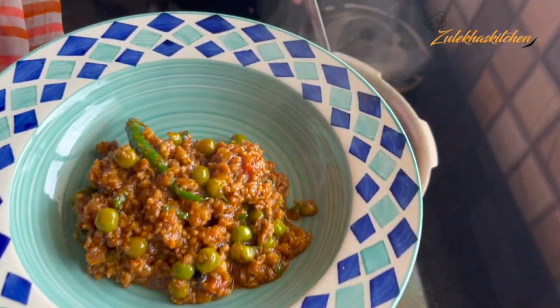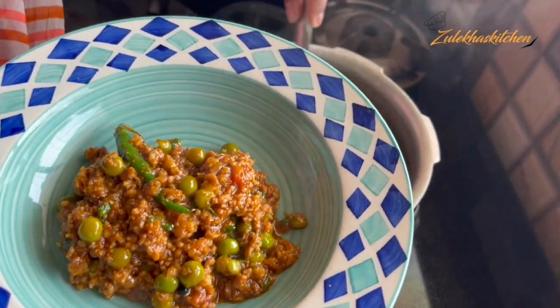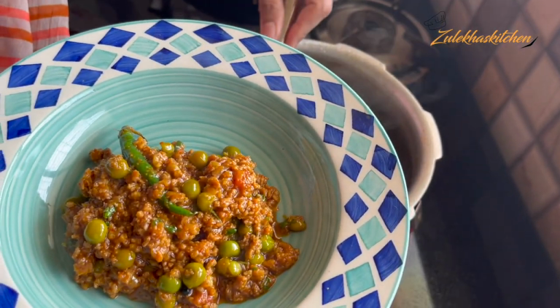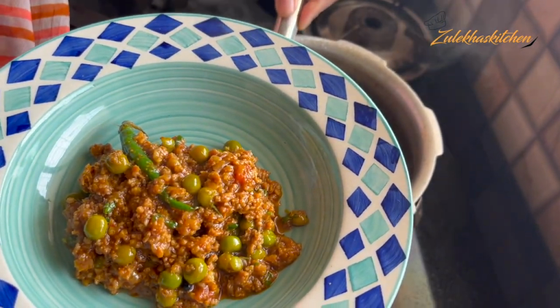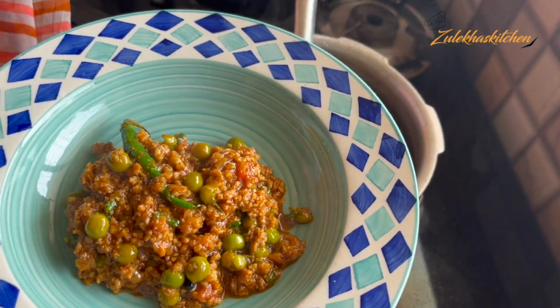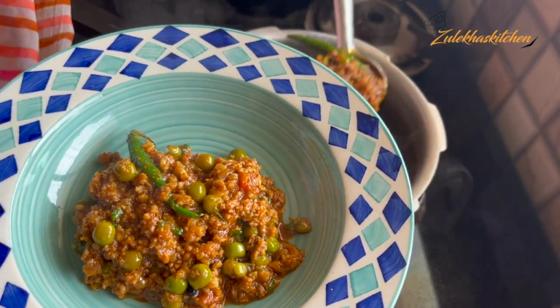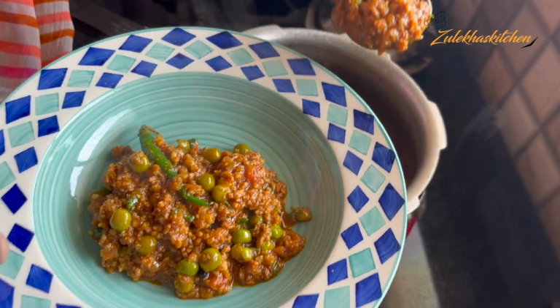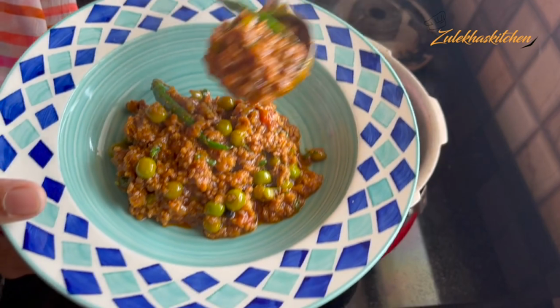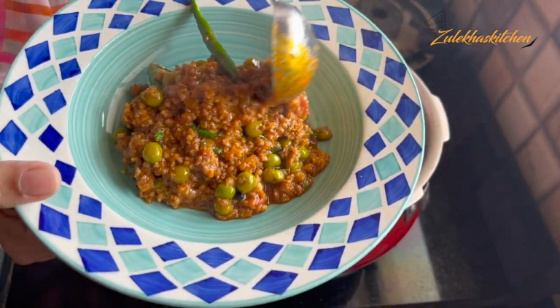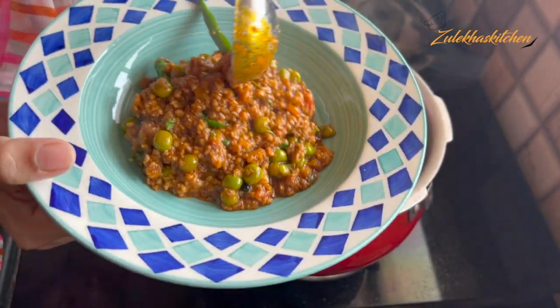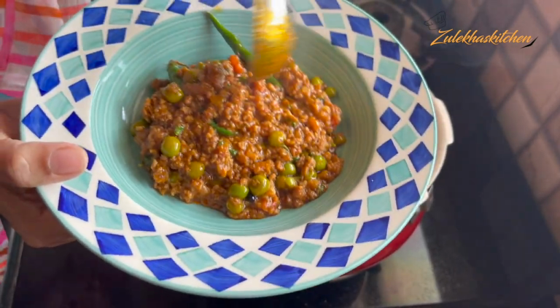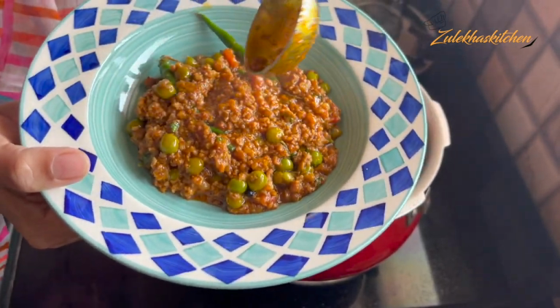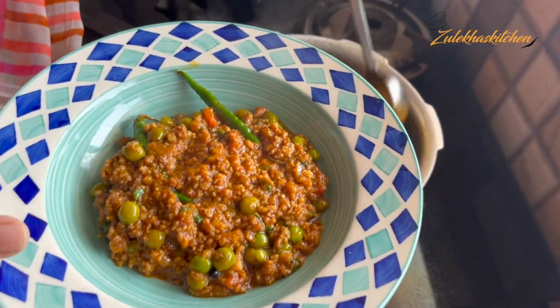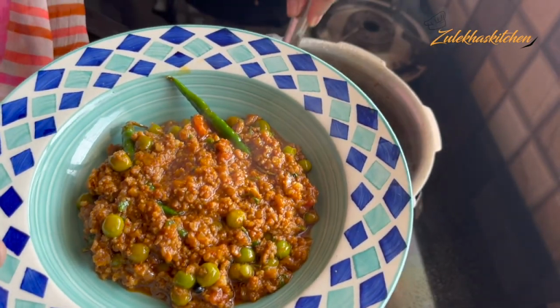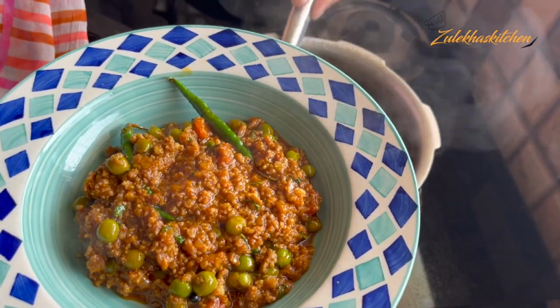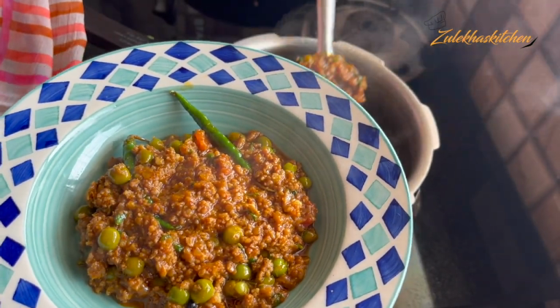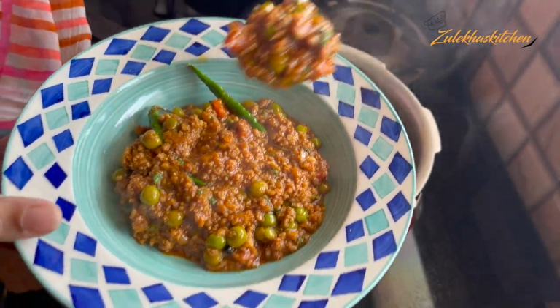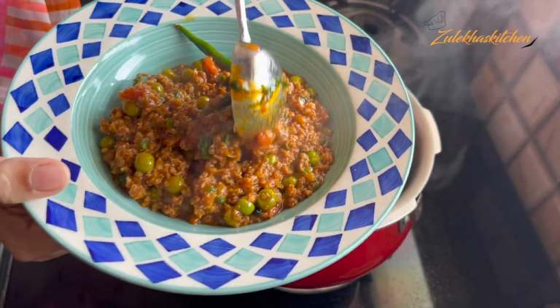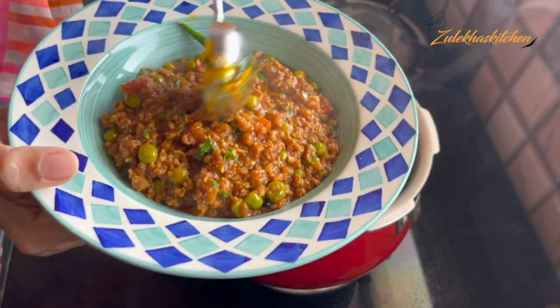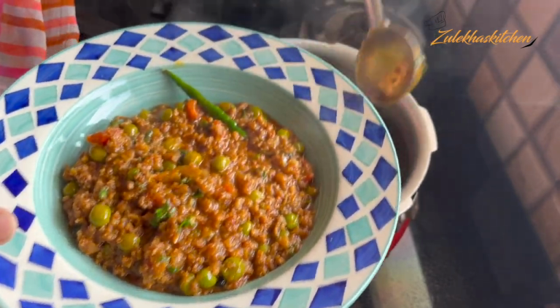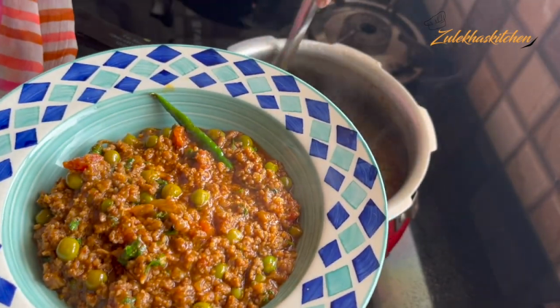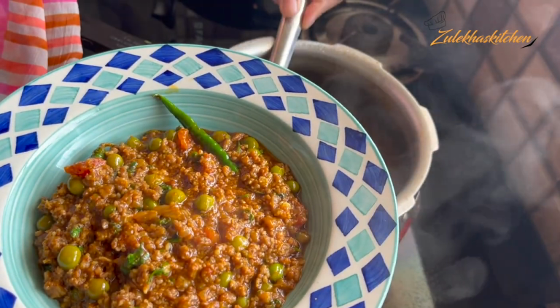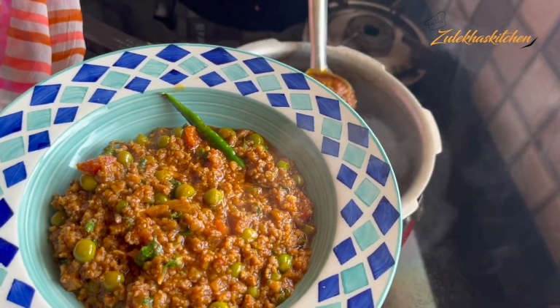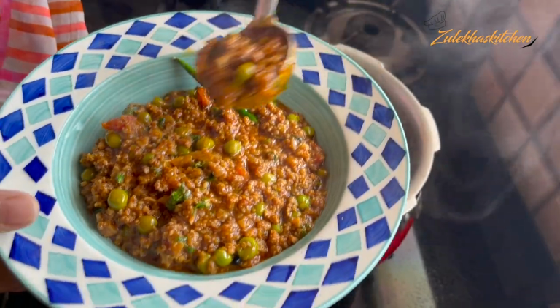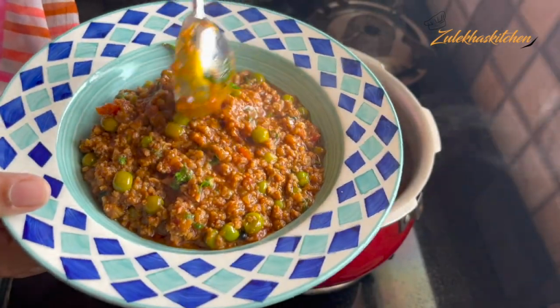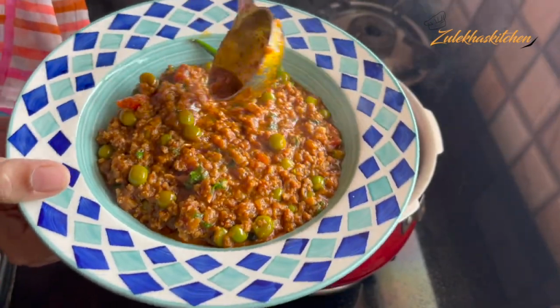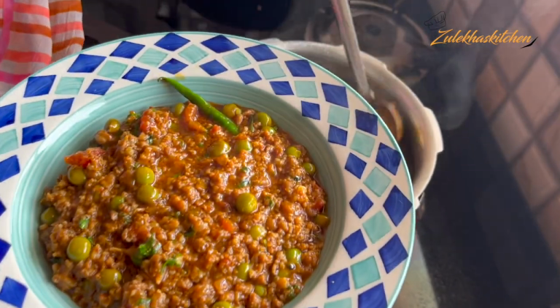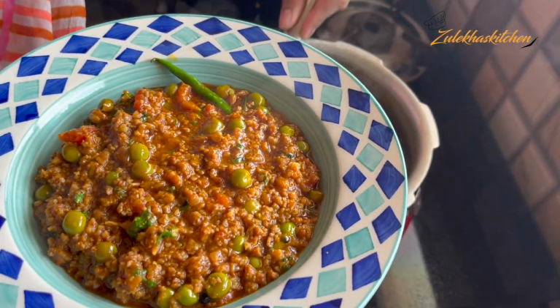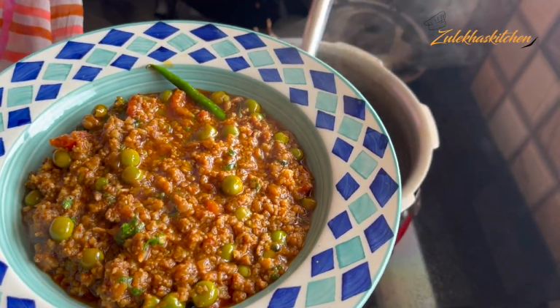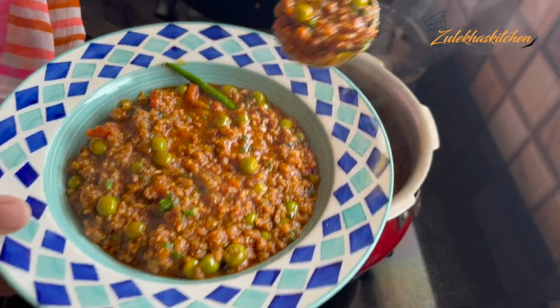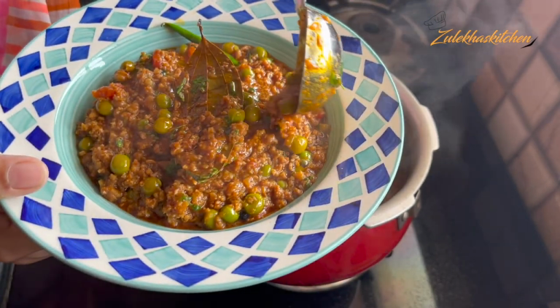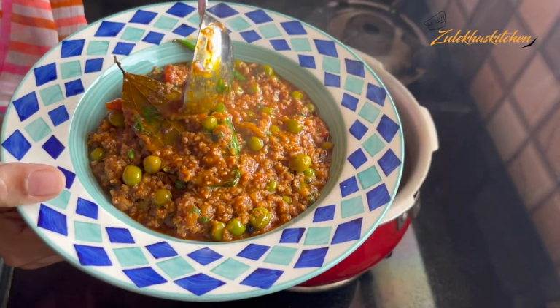If you think the water is less, add more and put it back in the pot. Cook until the mutton is fully done. This is made in the pressure cooker — our kheema matar and masala. It's amazing!